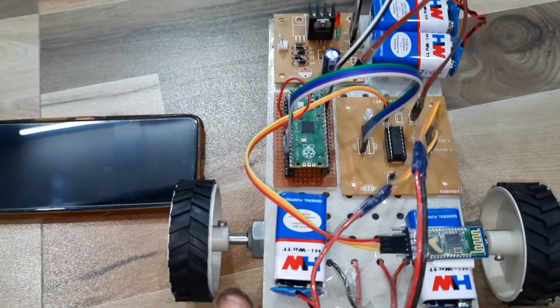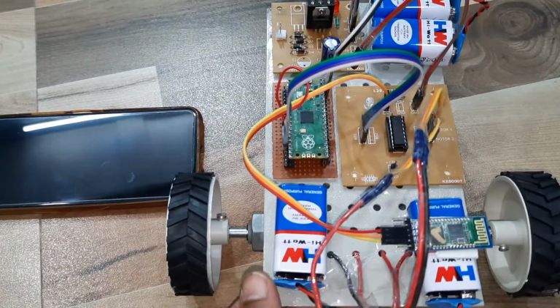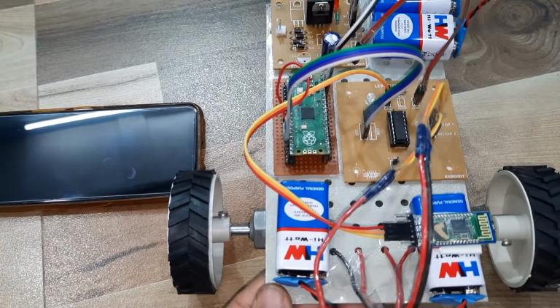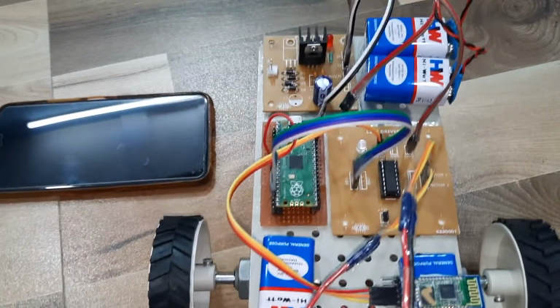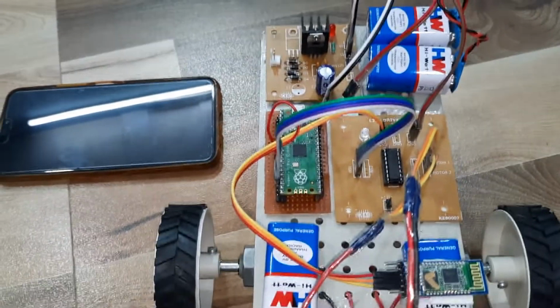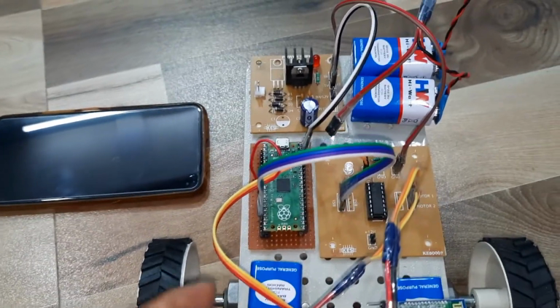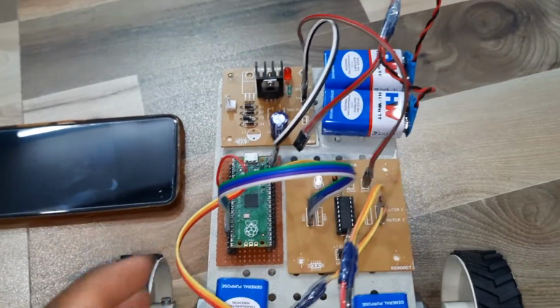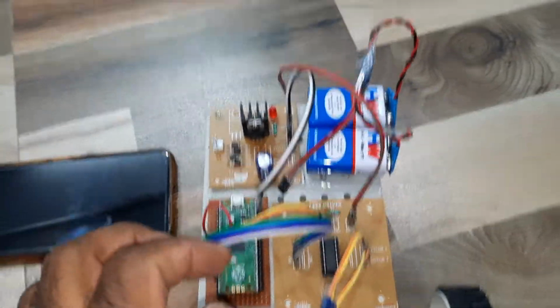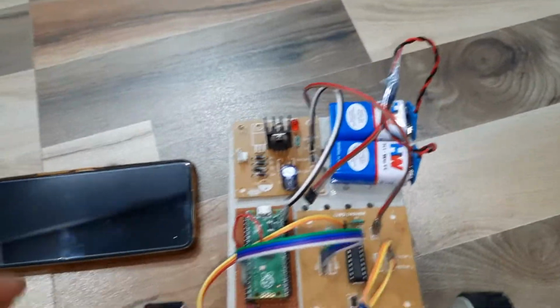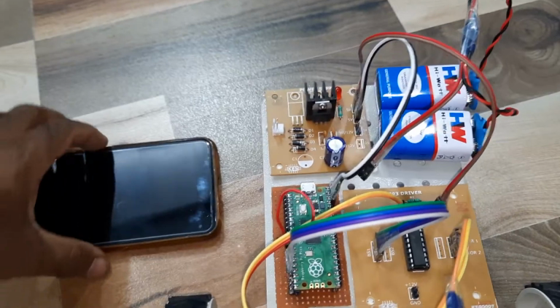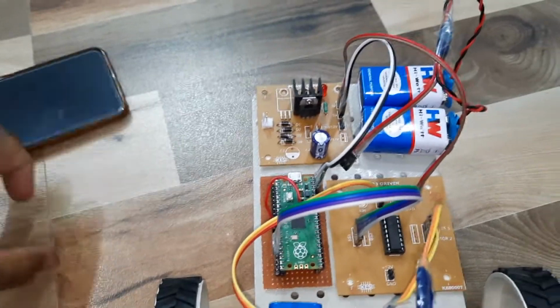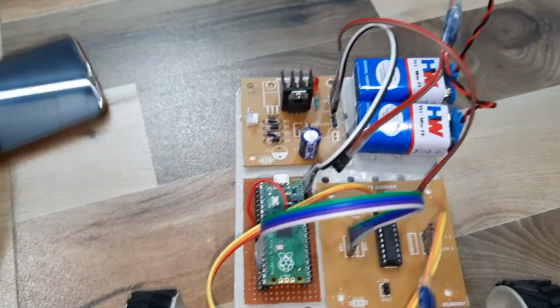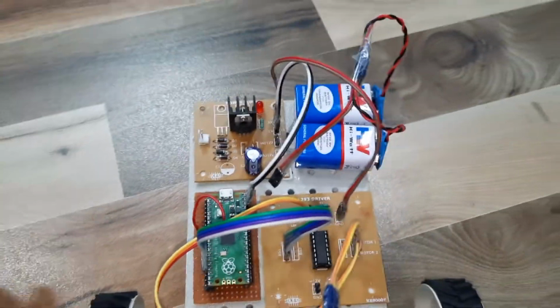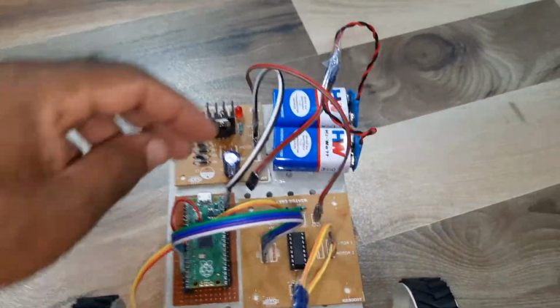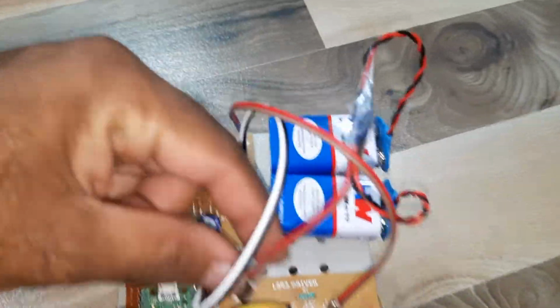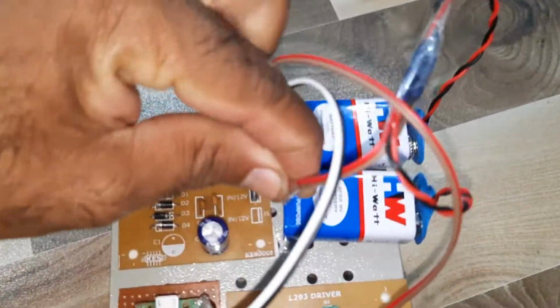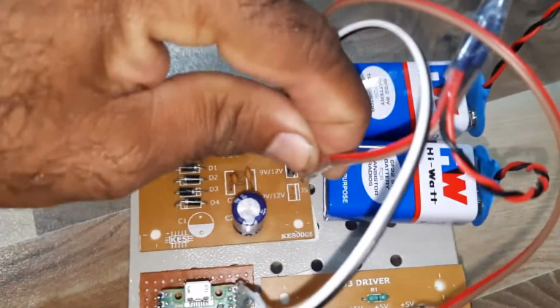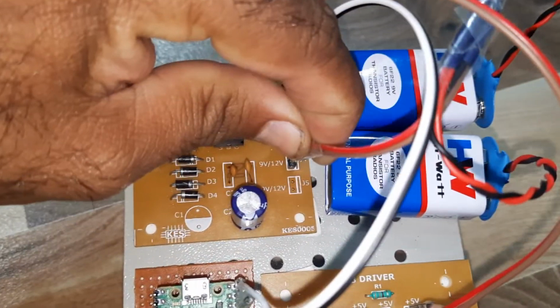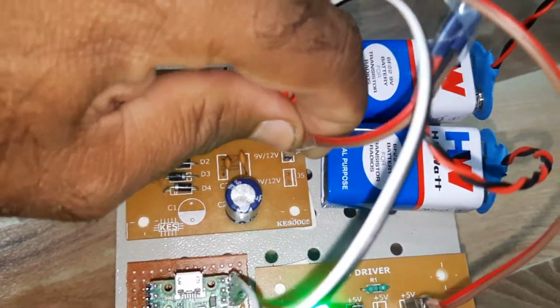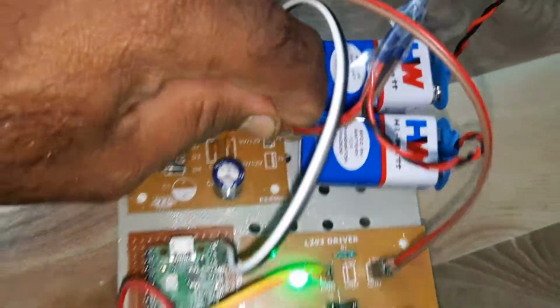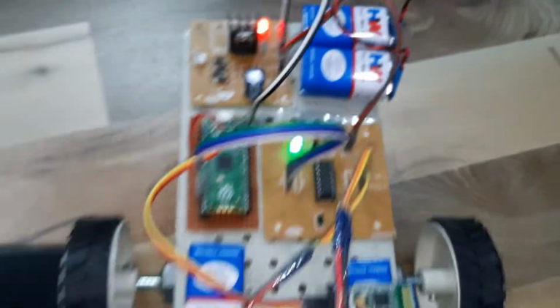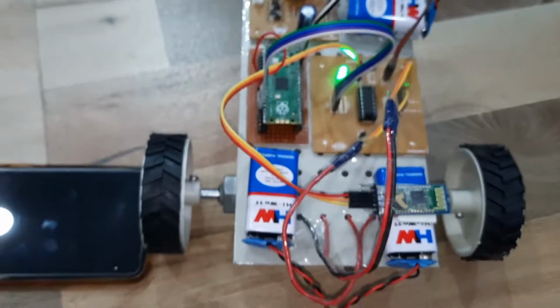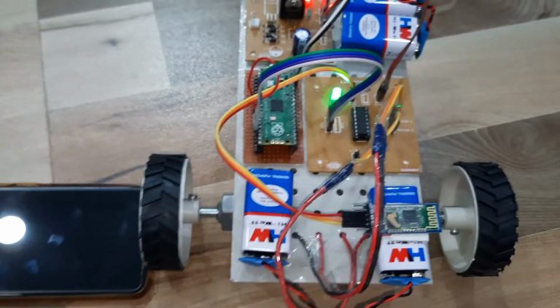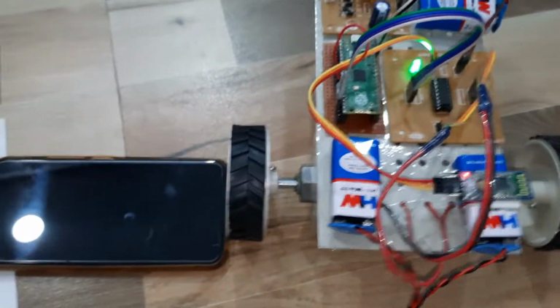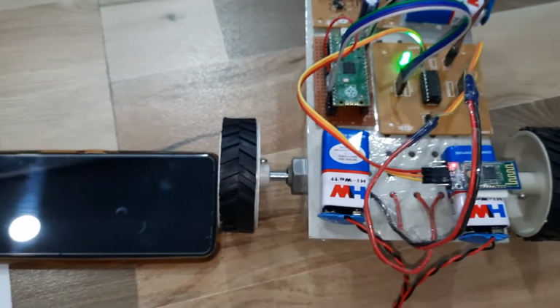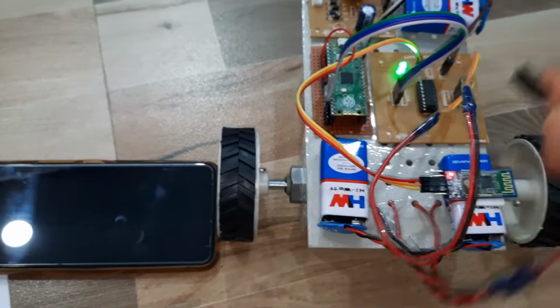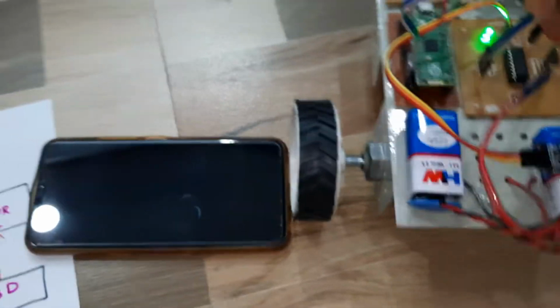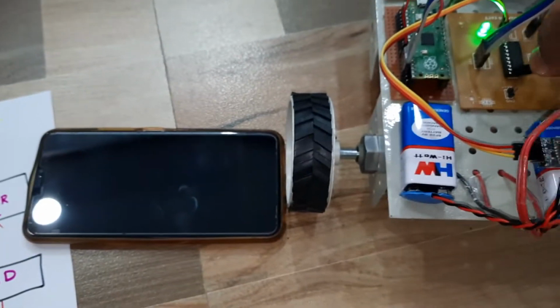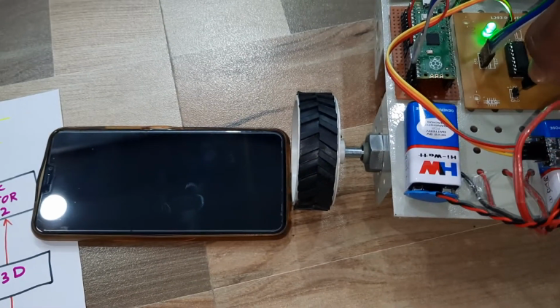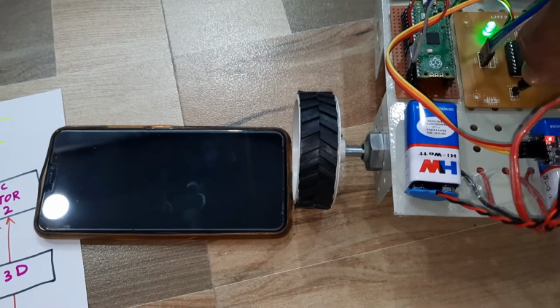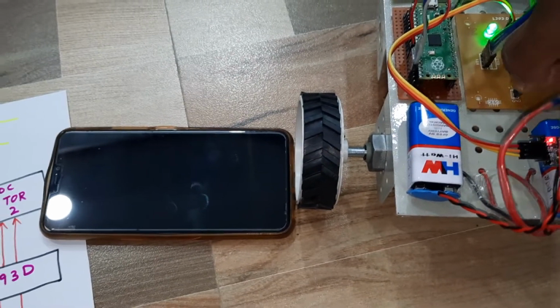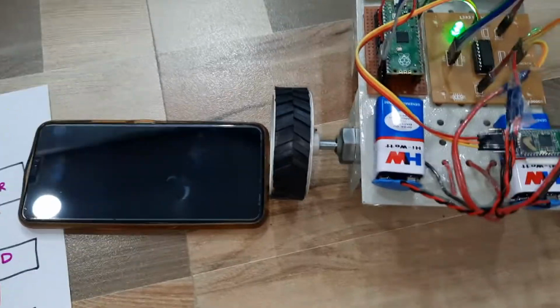Here we are using the Raspberry Pi Pico with the L293D. Now we are going to start the demo, so I am giving the power supply.